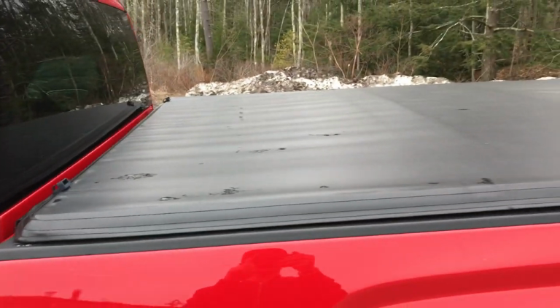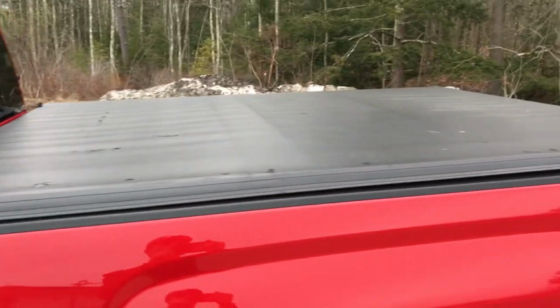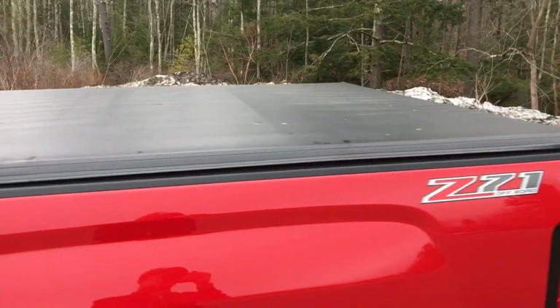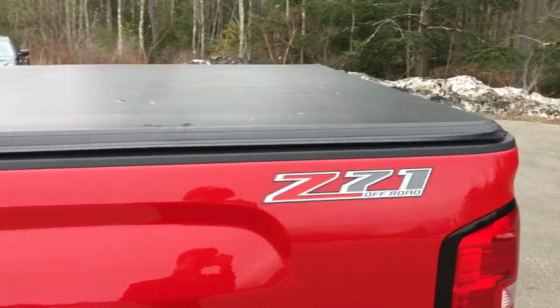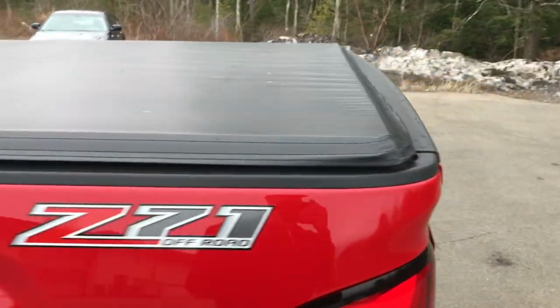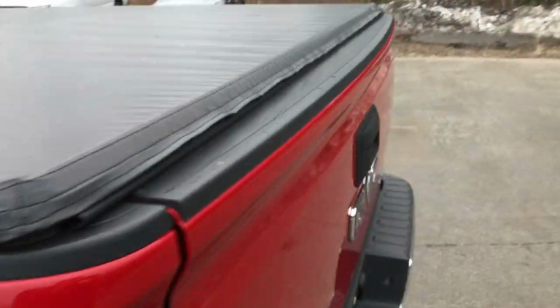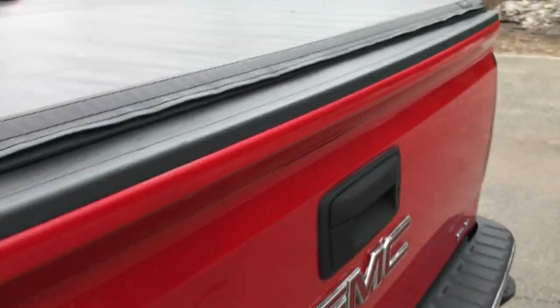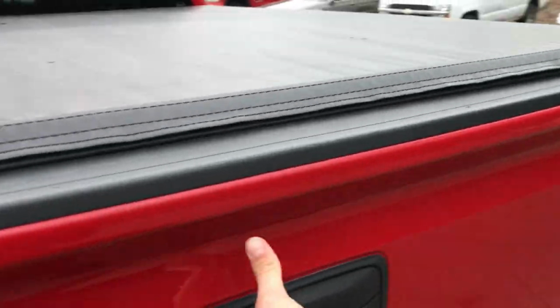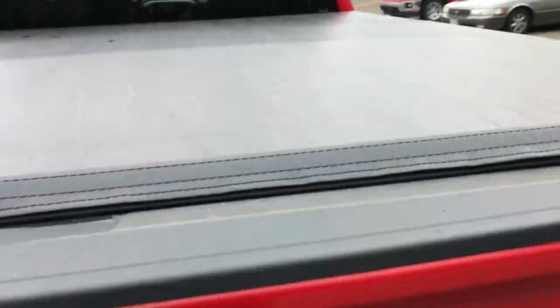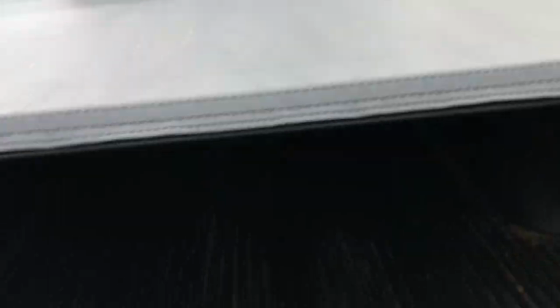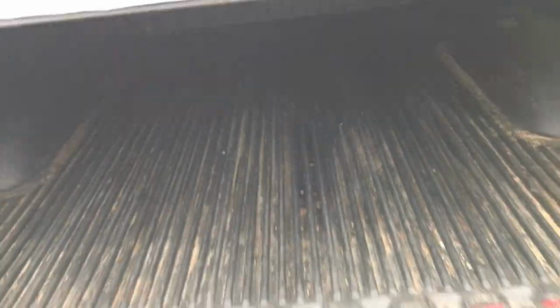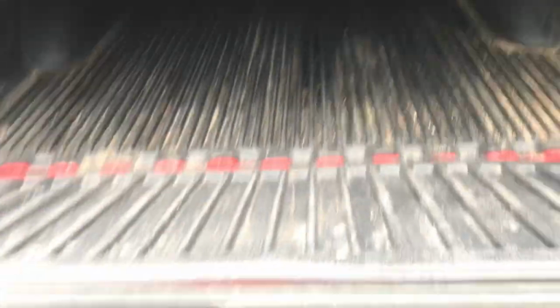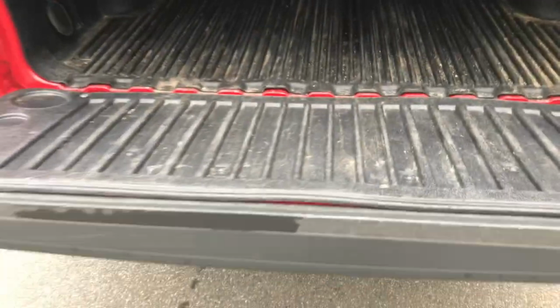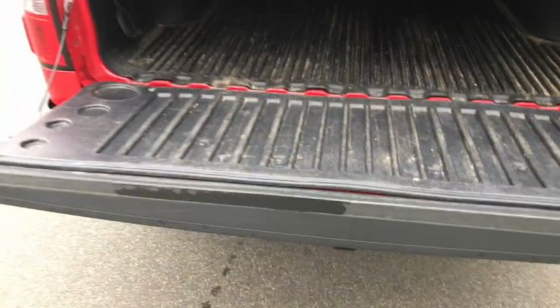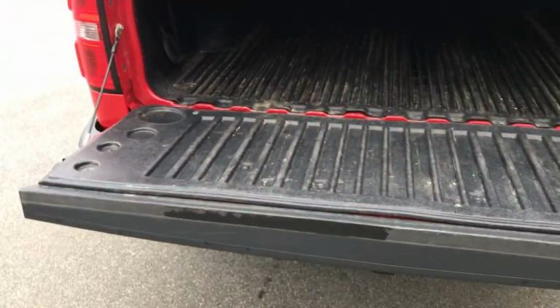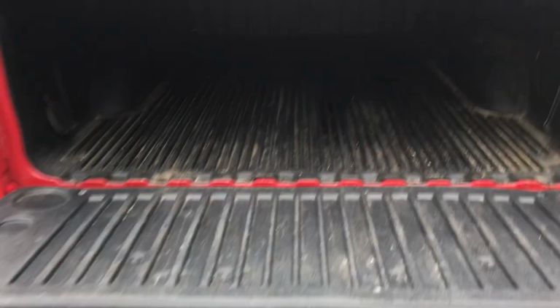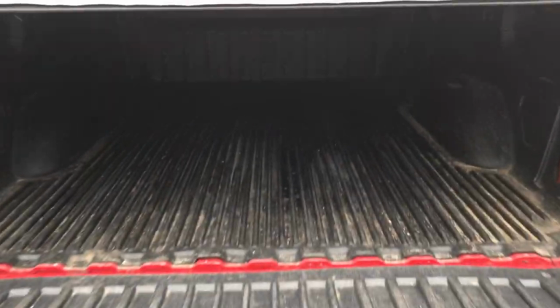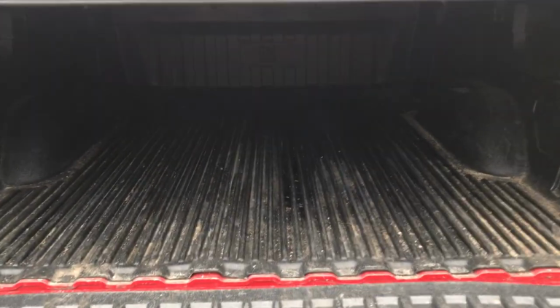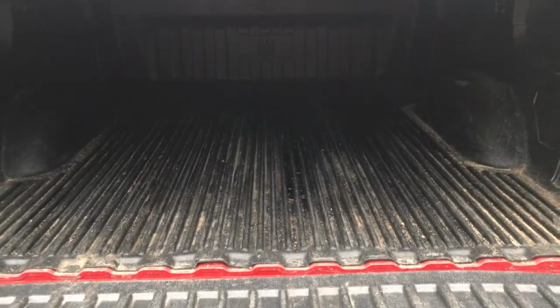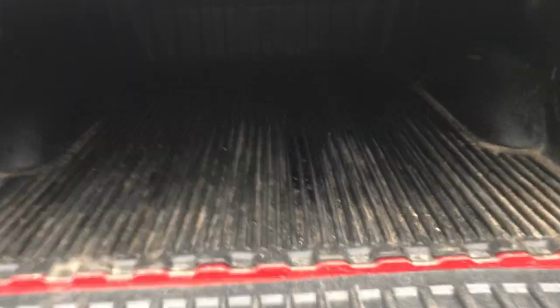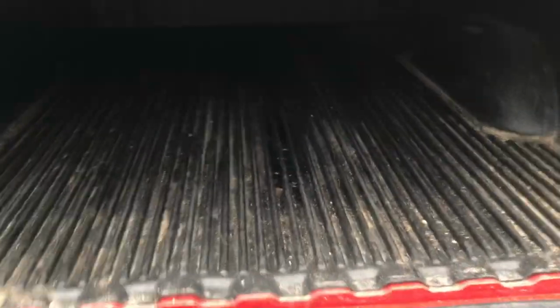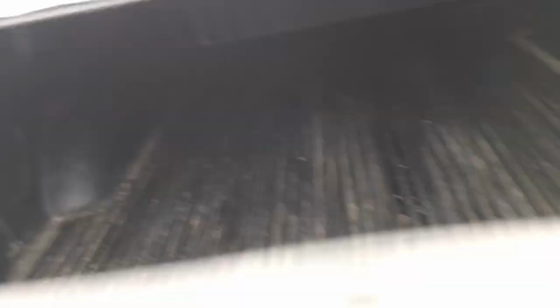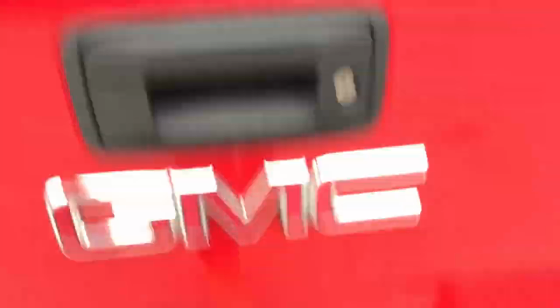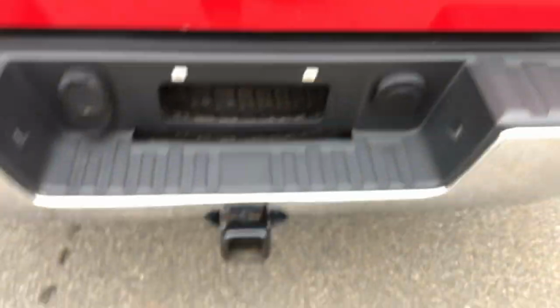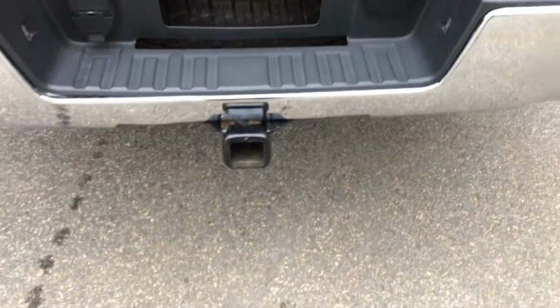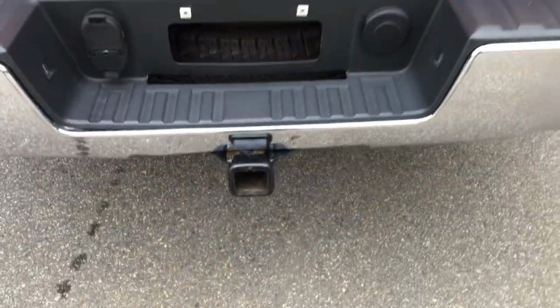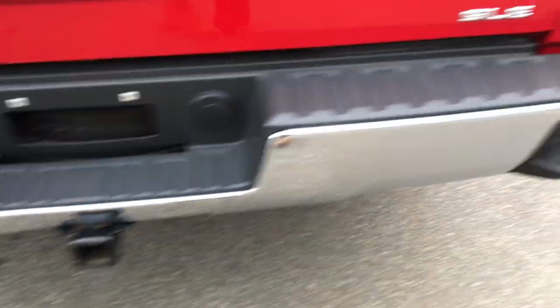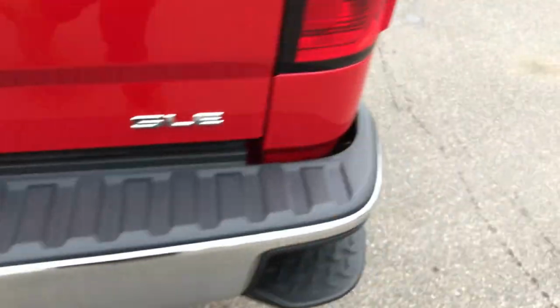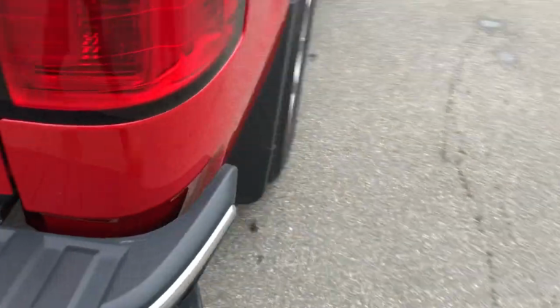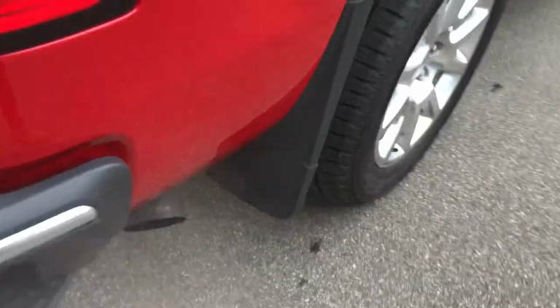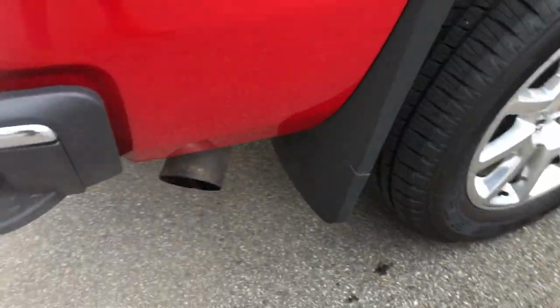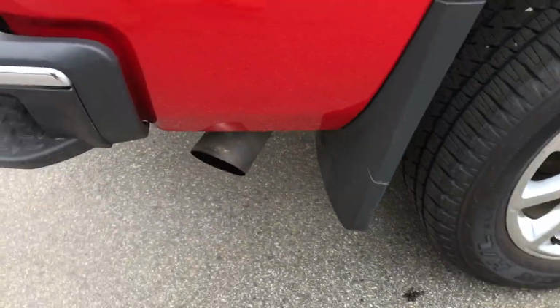You've got your tonneau cover on this truck as well. Take a look at the bed here — you've got your easy open tailgate, it goes down nice and gently. You've got your bed liner, your tow hitch, as well as a custom exhaust on this truck.